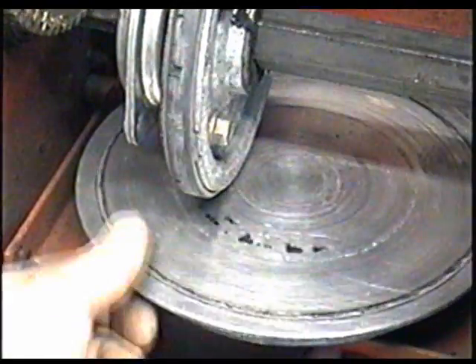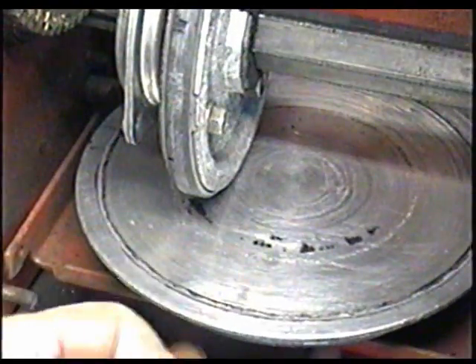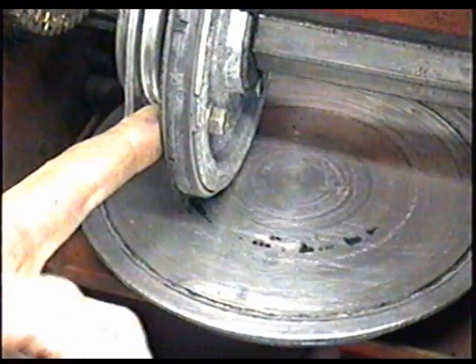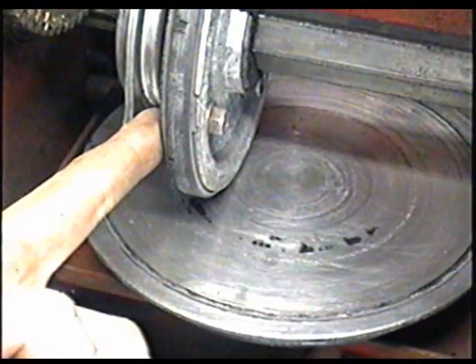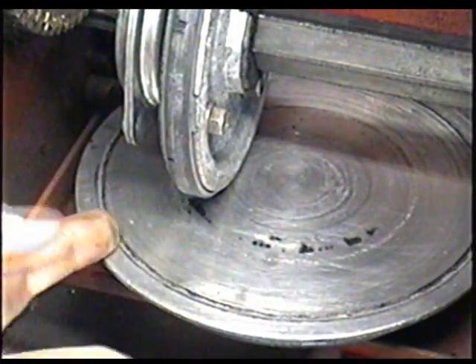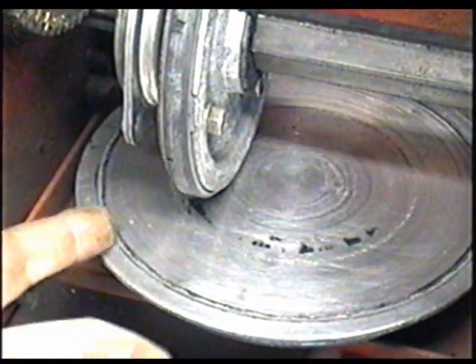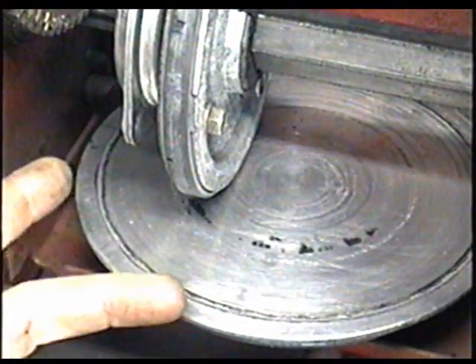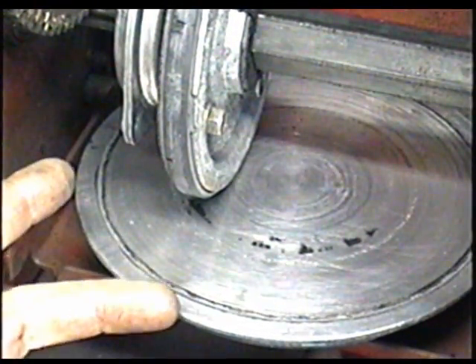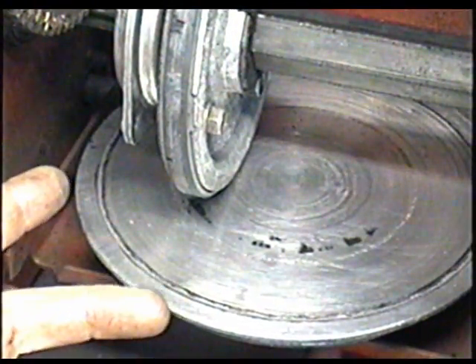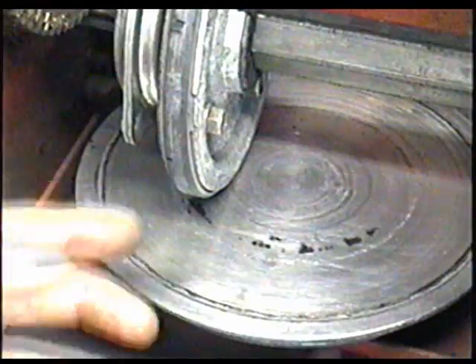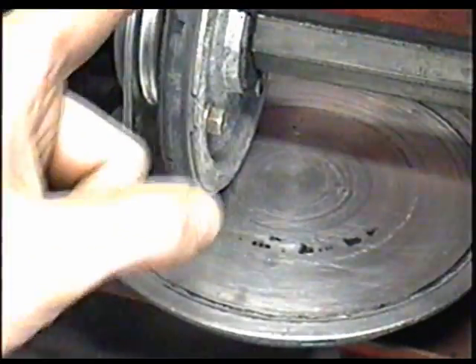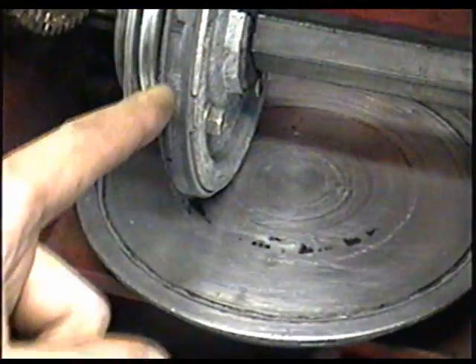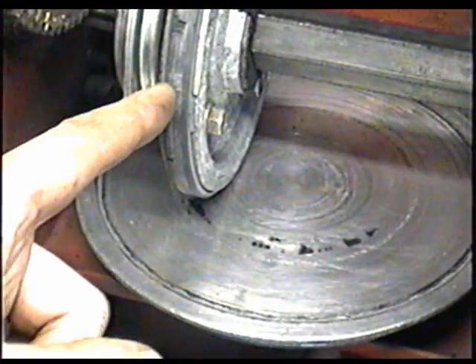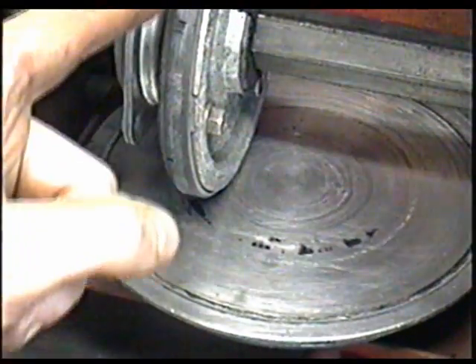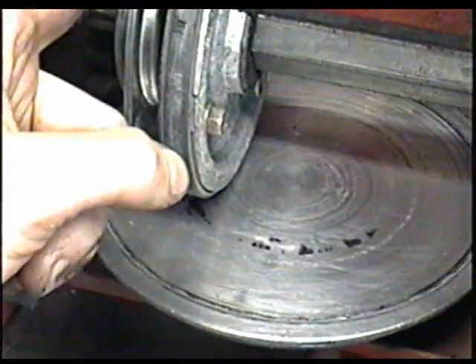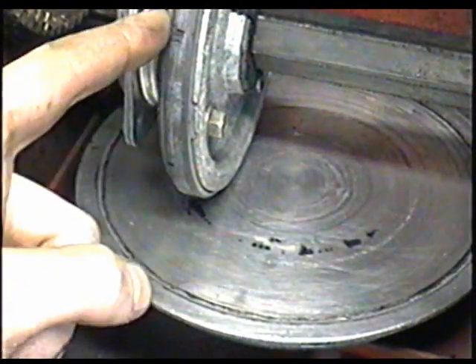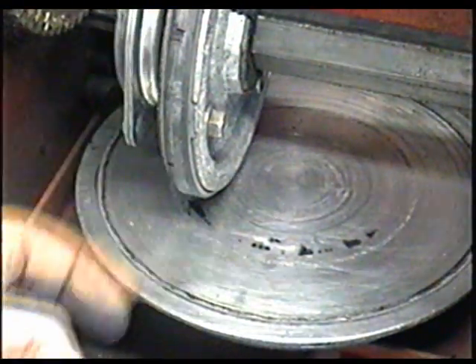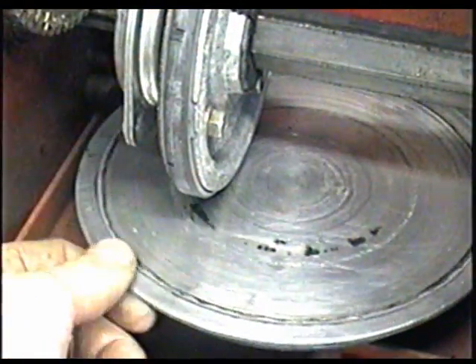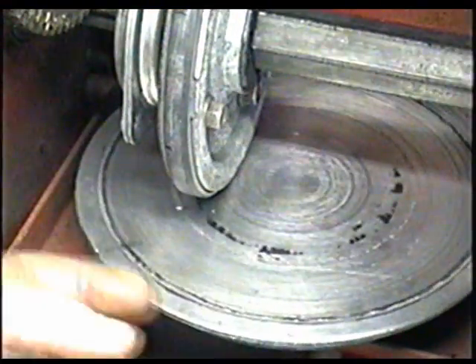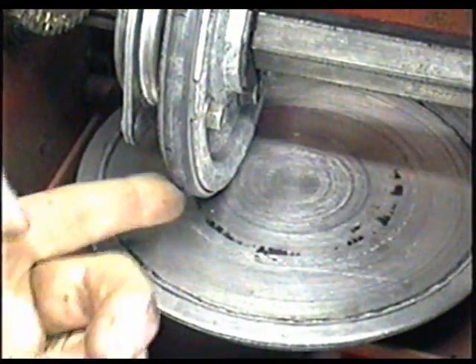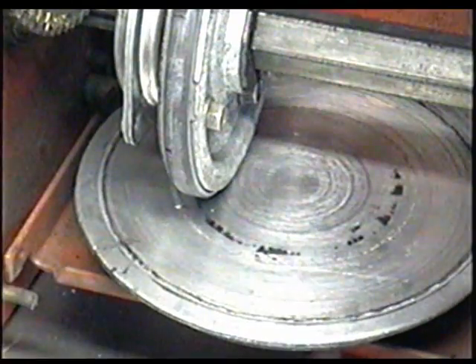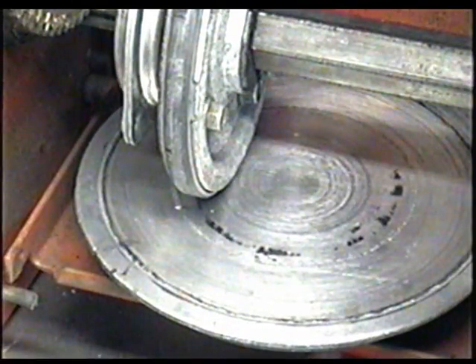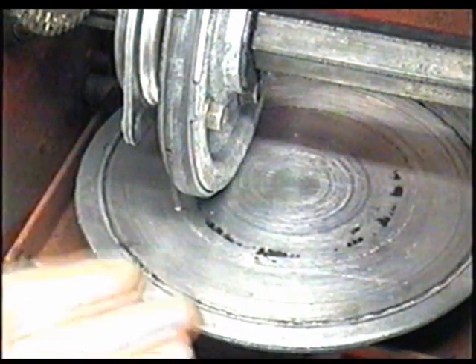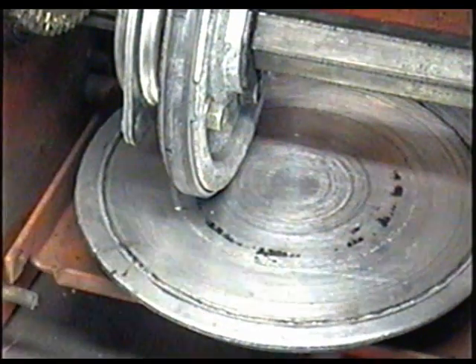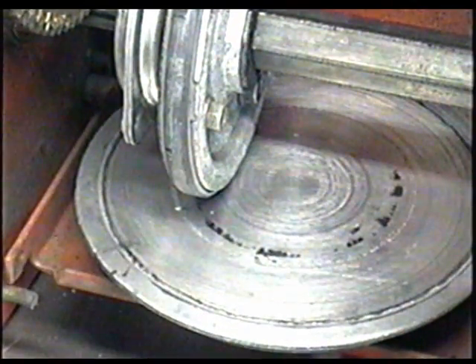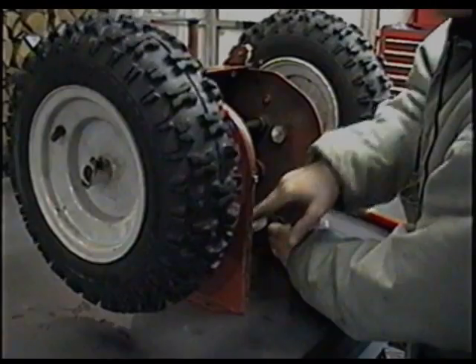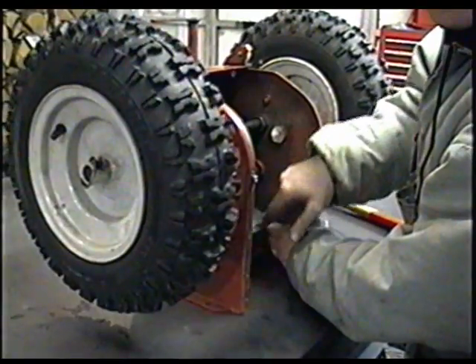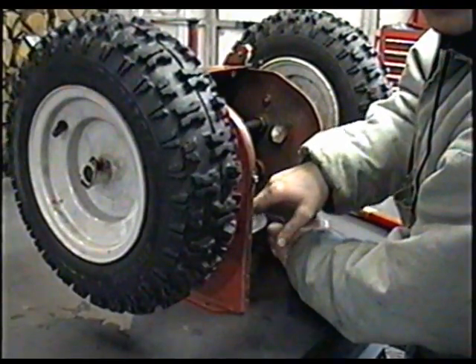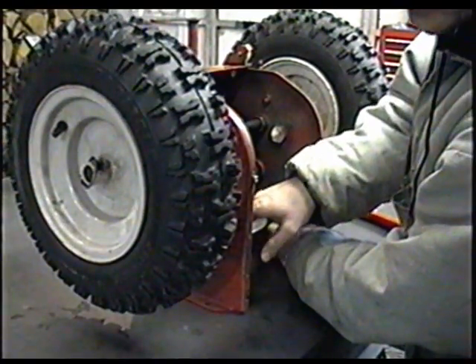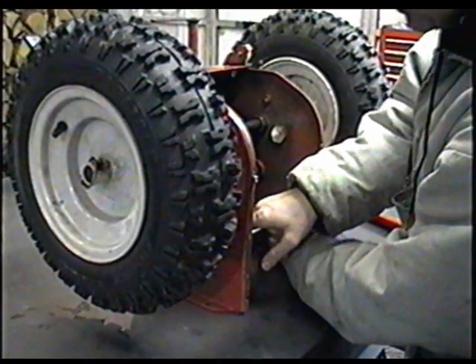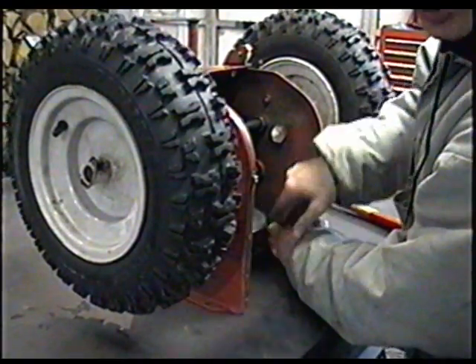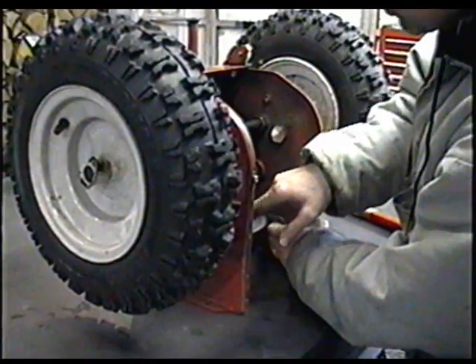It's called a friction disc because it works on the principle of friction. If this is greasy or the ring is worn out, it's not going to work because the friction will be gone — it's just going to slip. It's a pretty simple design and it does the job.